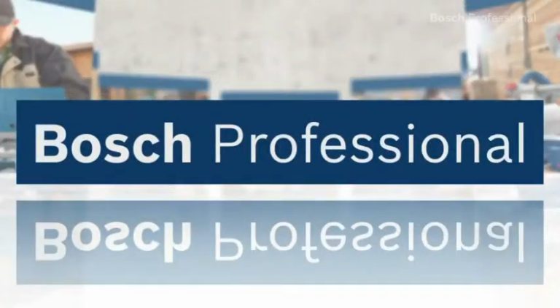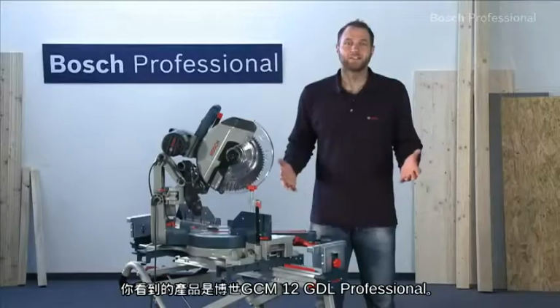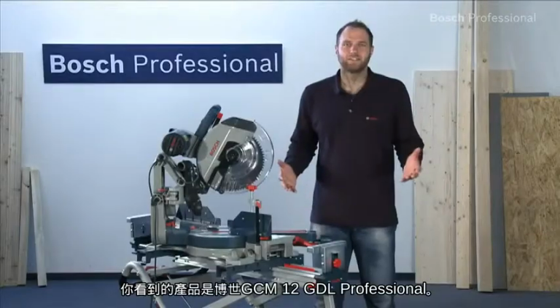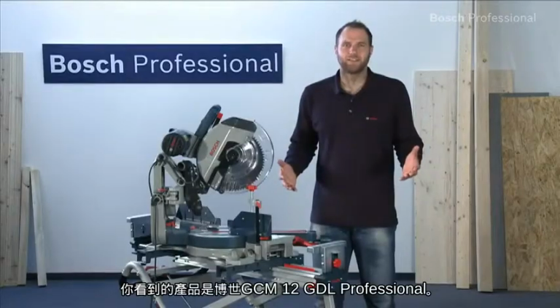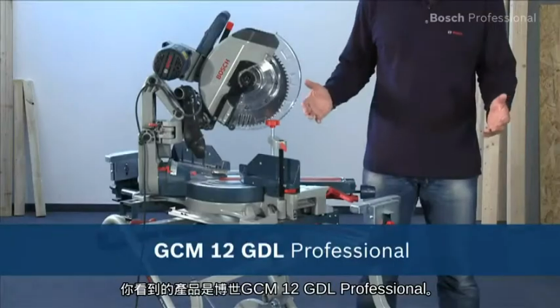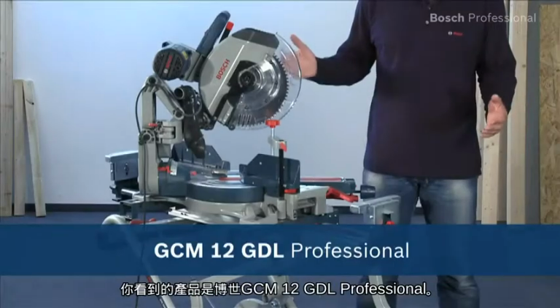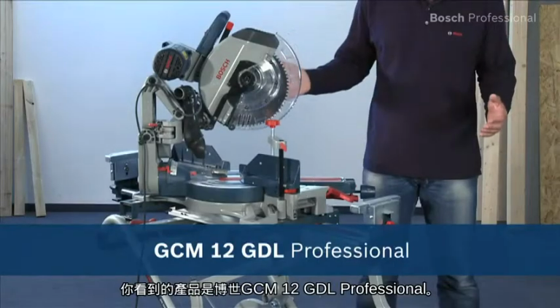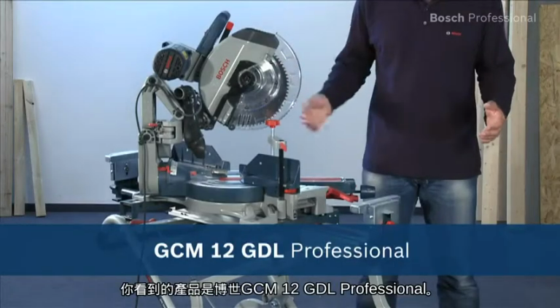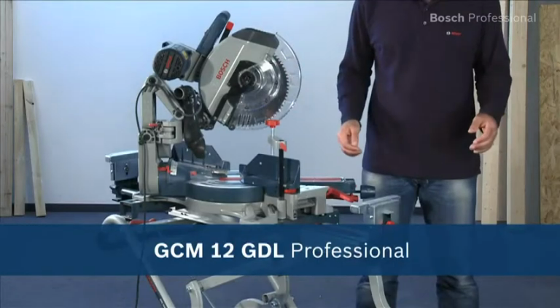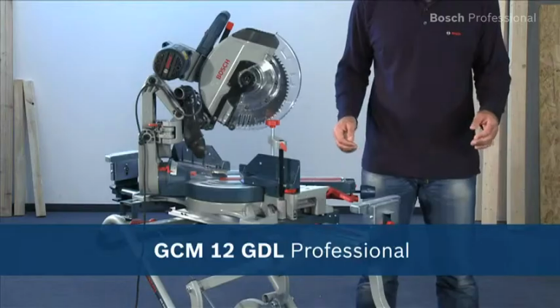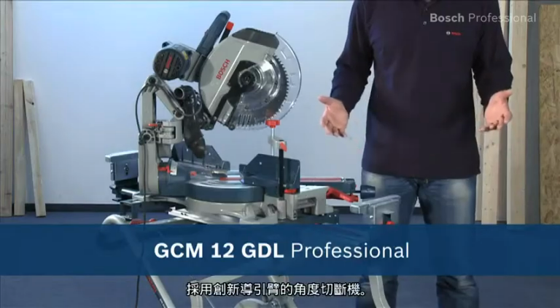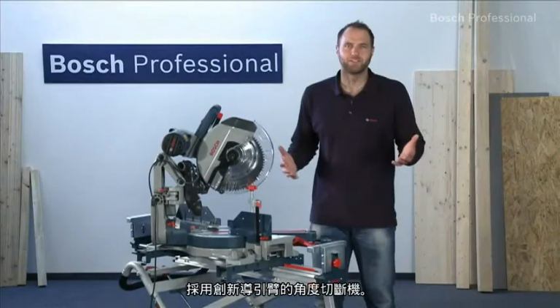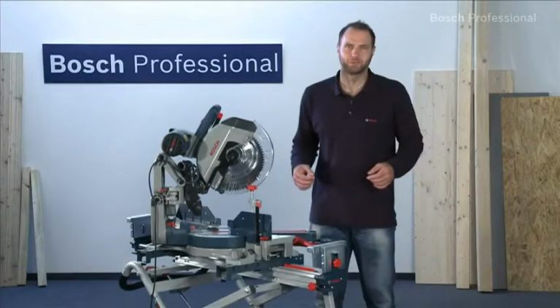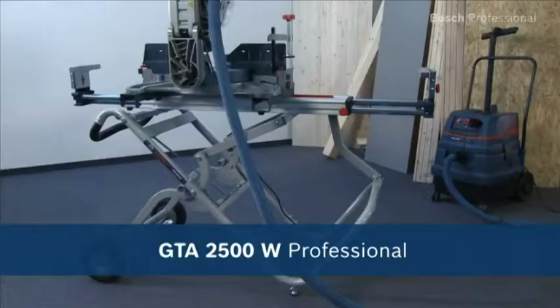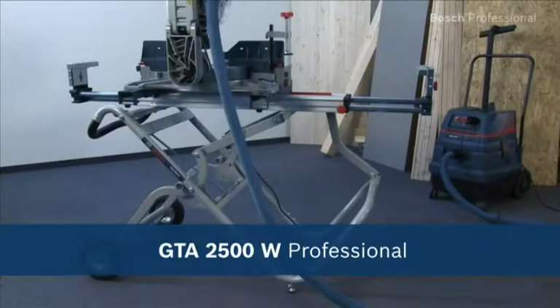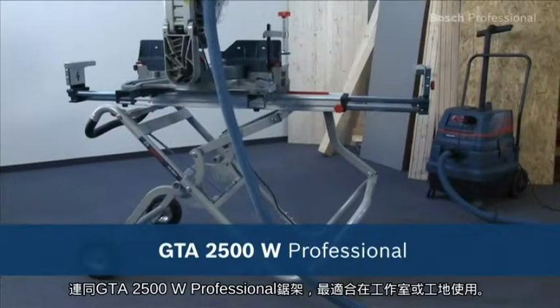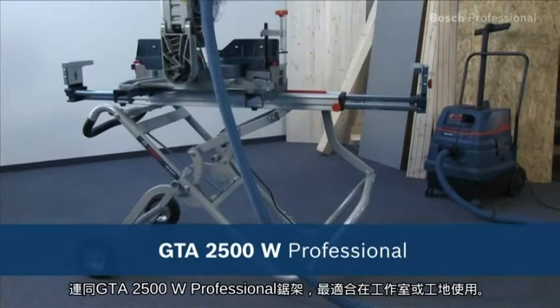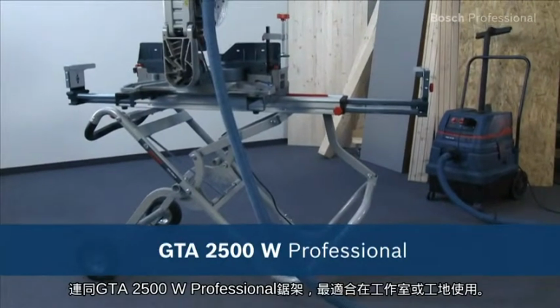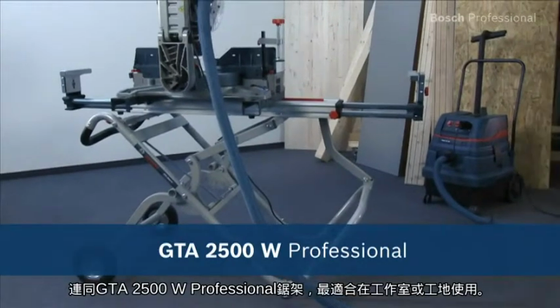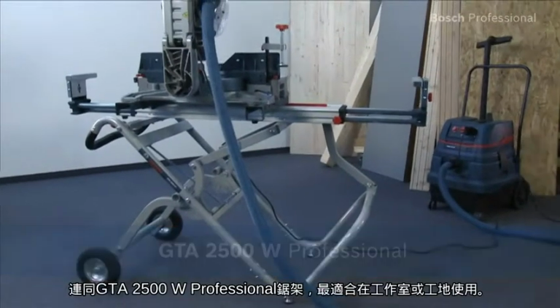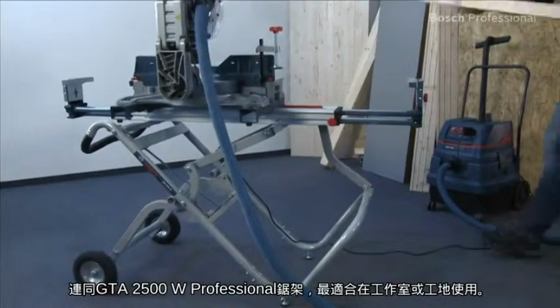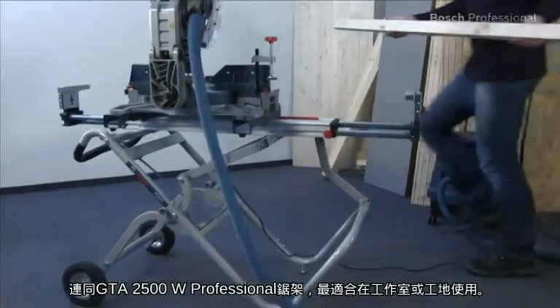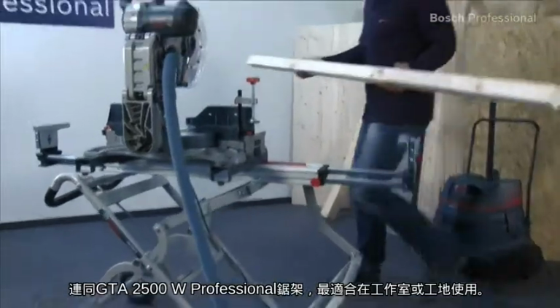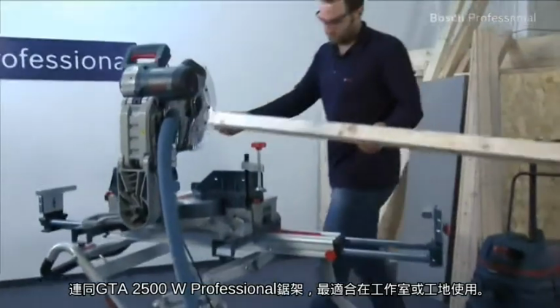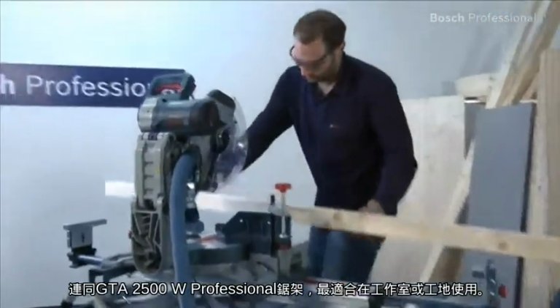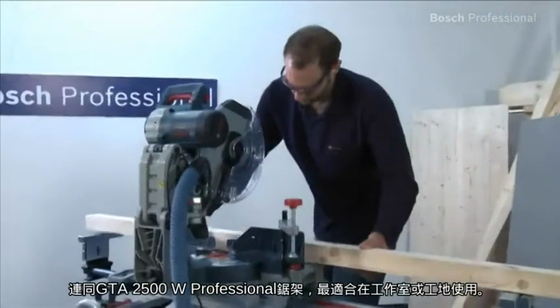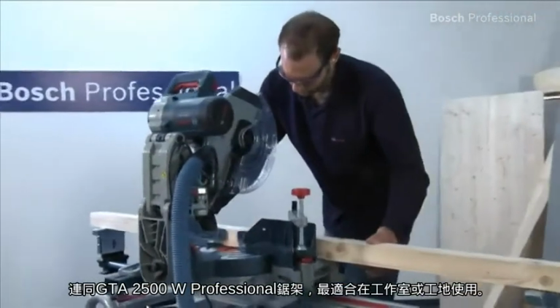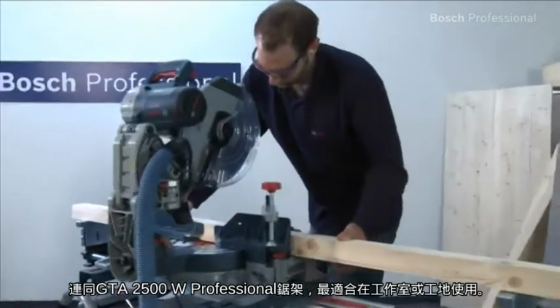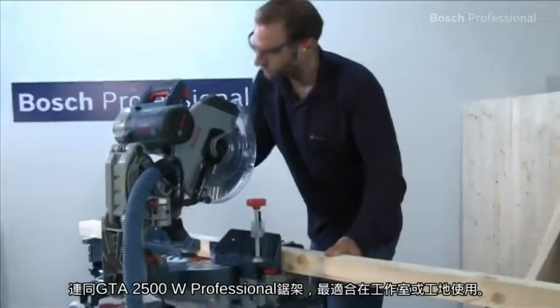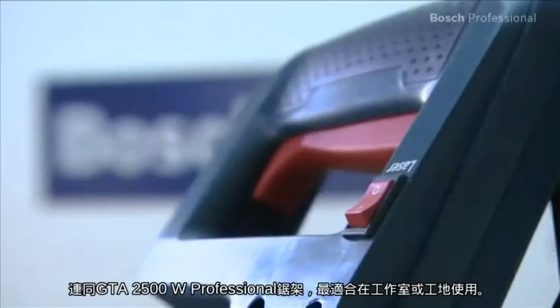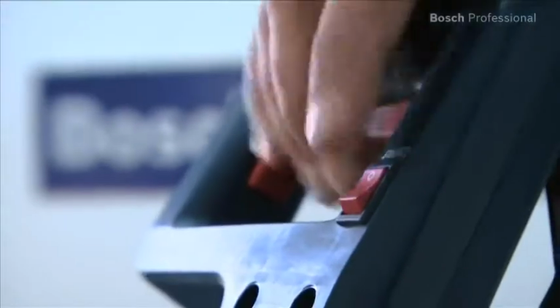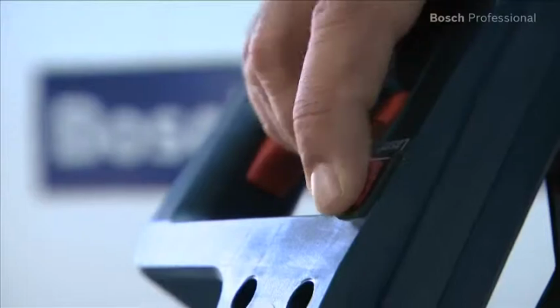What you see here is the GCM12 GDL Professional, the mitre saw with an innovative guide arm. Together with the GTA2500W Professional saw stand, this saw is ideal for use in the workshop or on the job site.